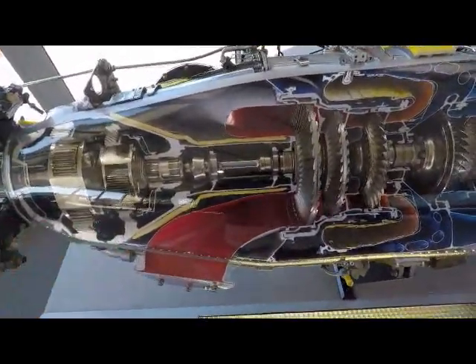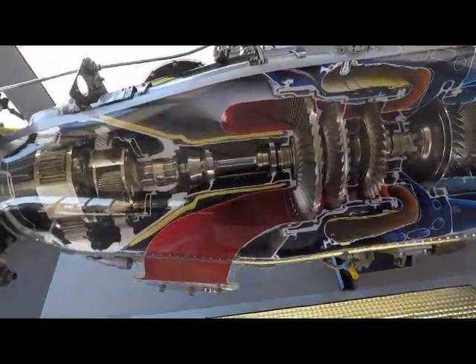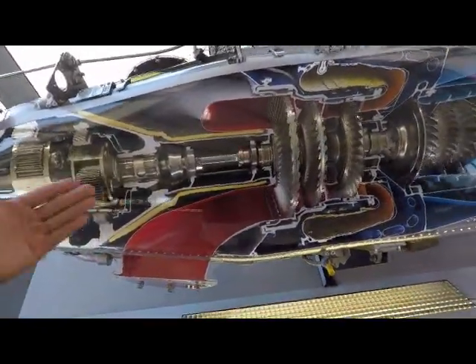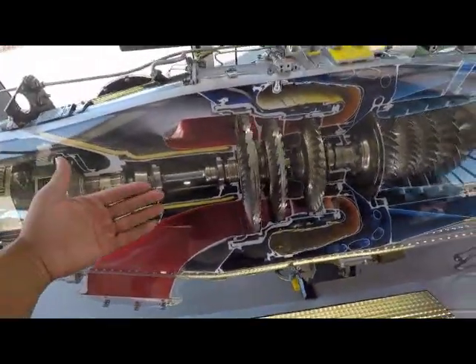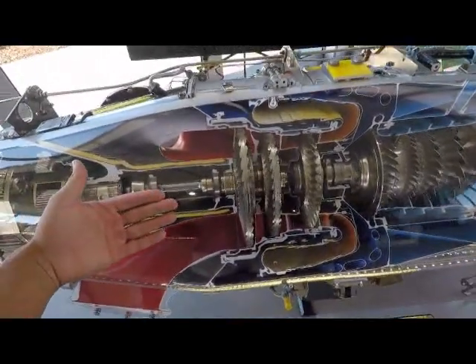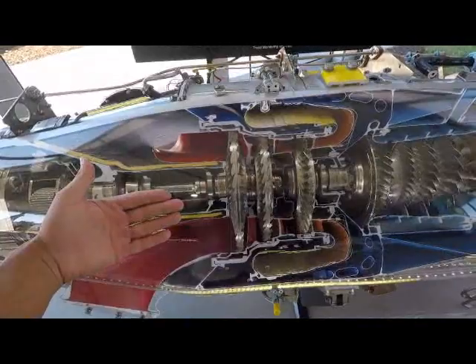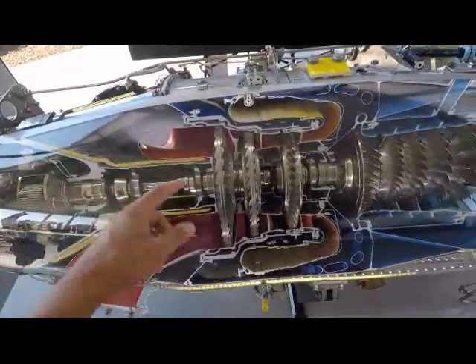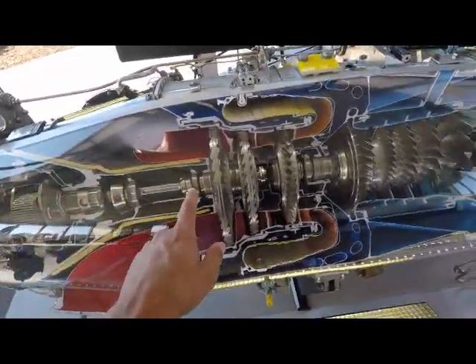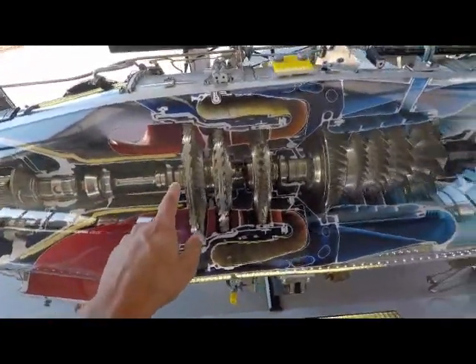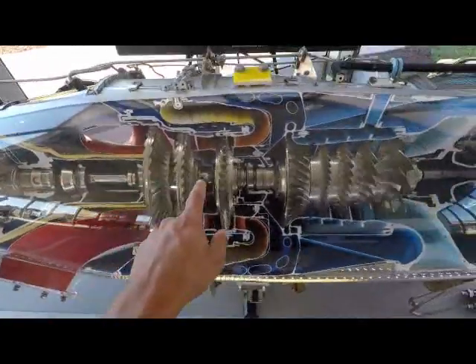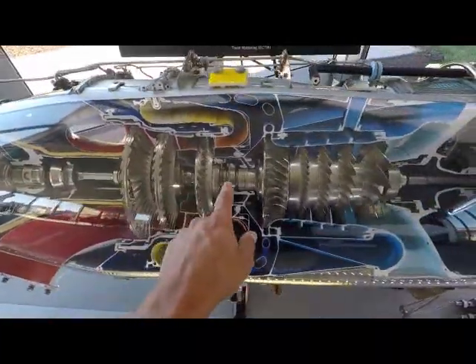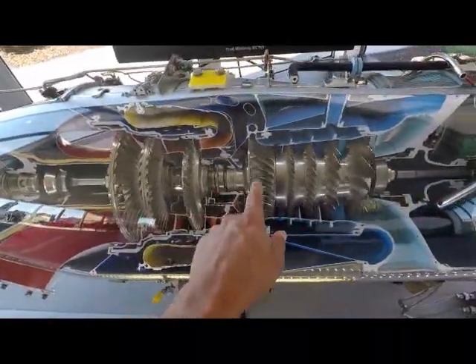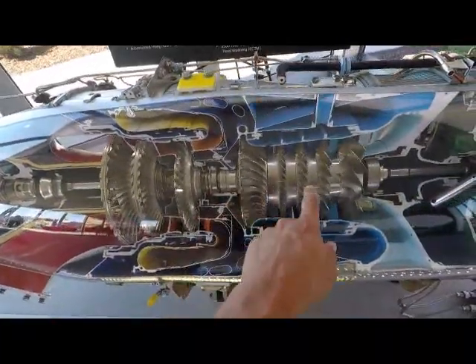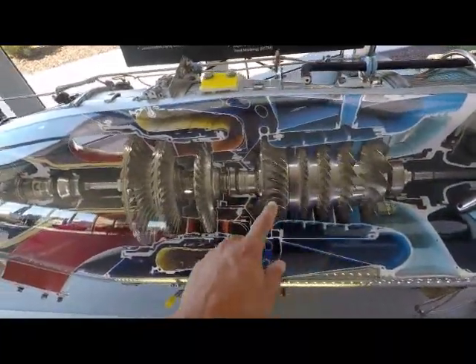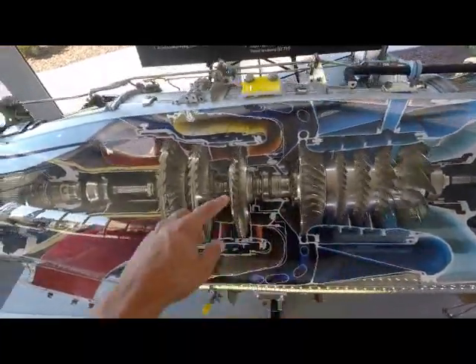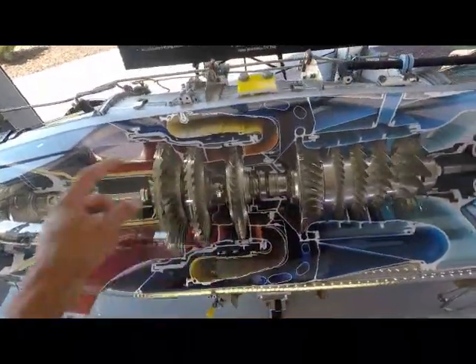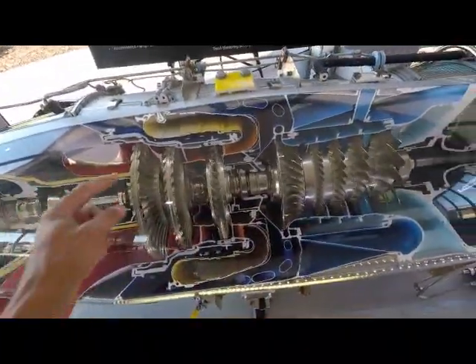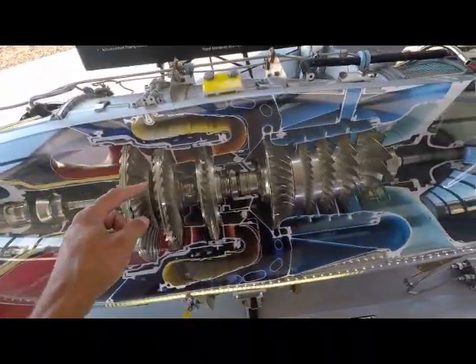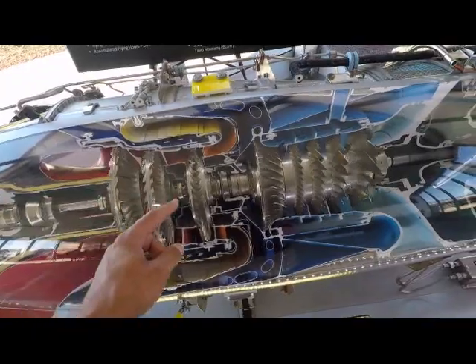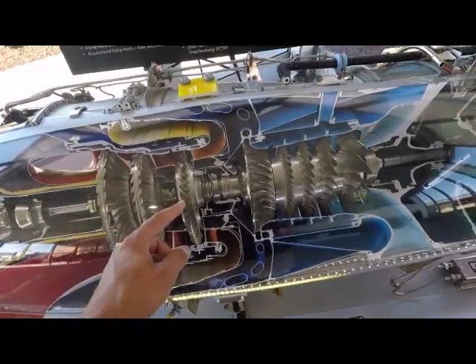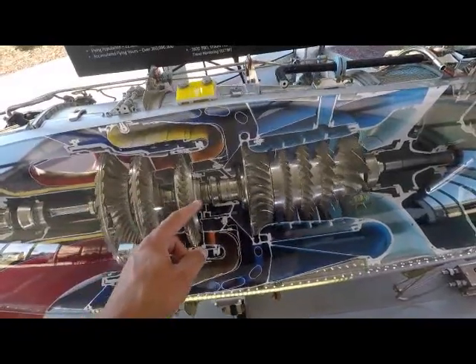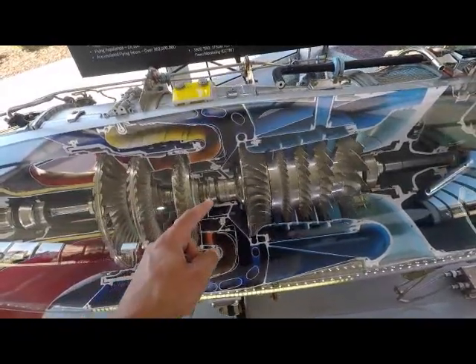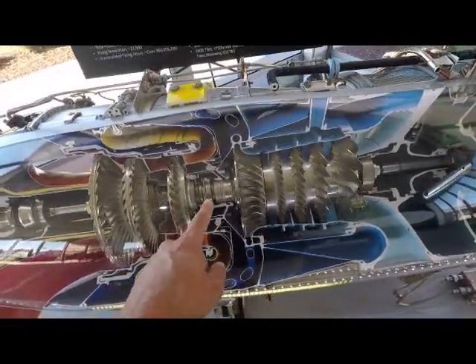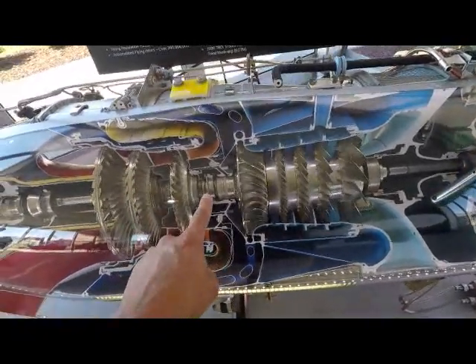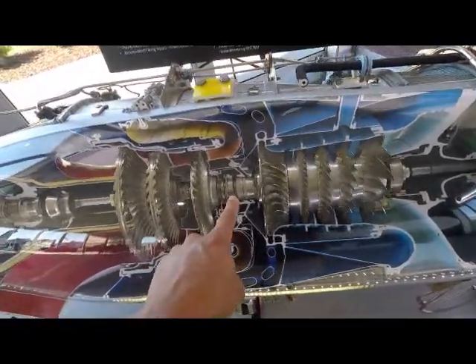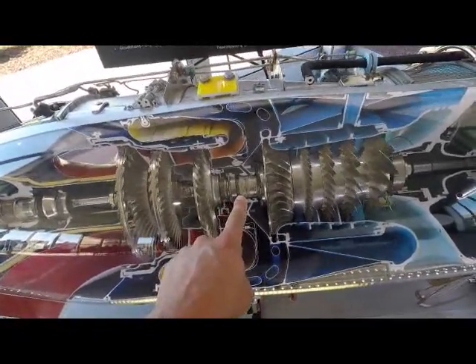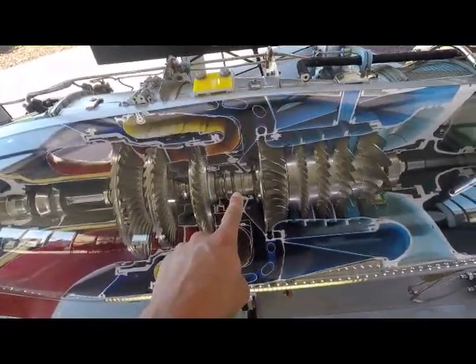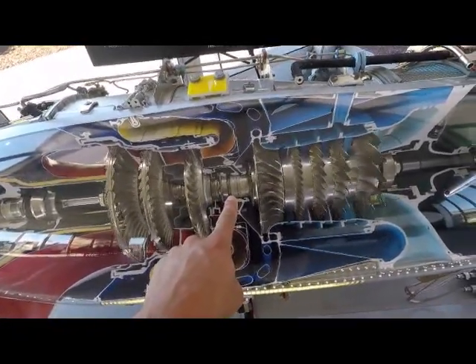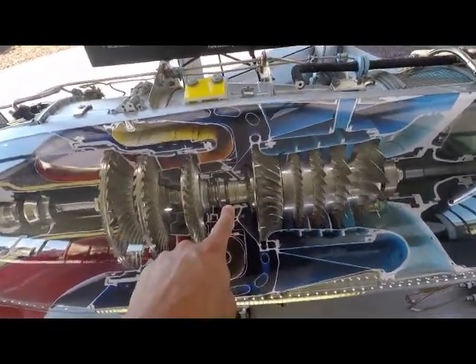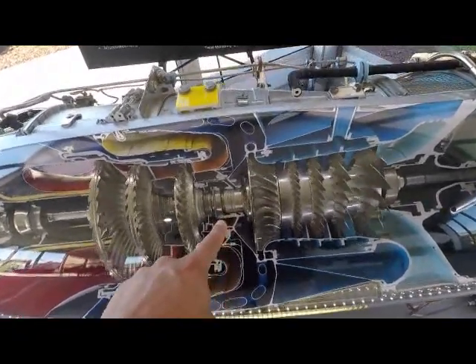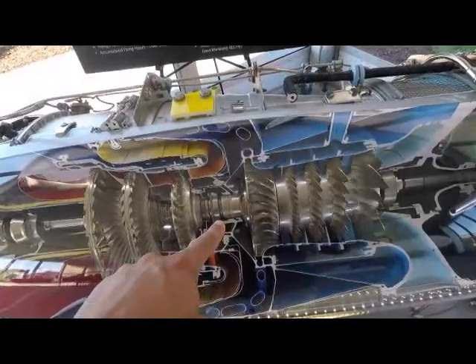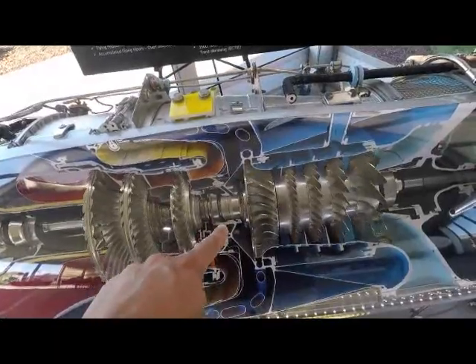On a traditional fighter jet or turbine engine, air comes in the front, spins a fan blade, and the air gets compressed by a series of compressors. The air gets compressed until the temperature highly spikes.